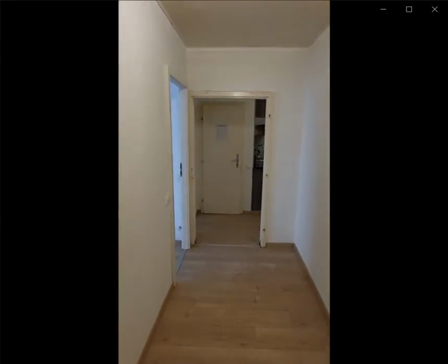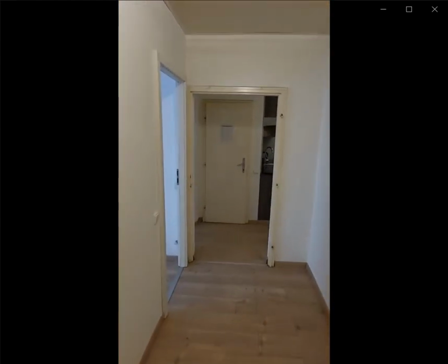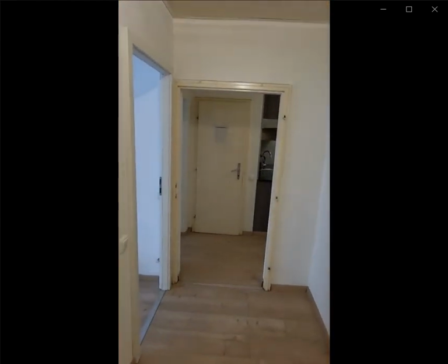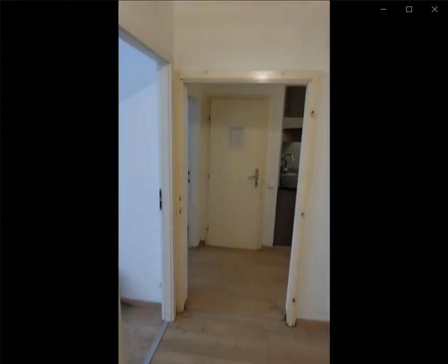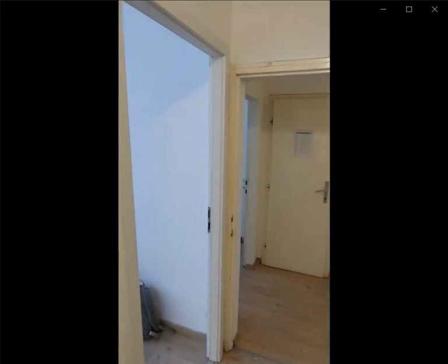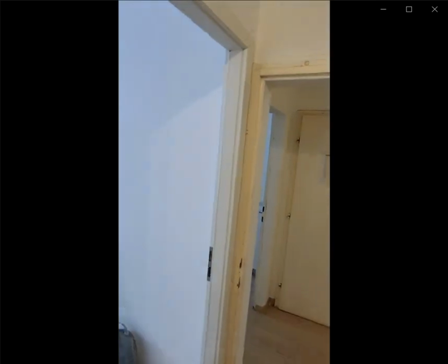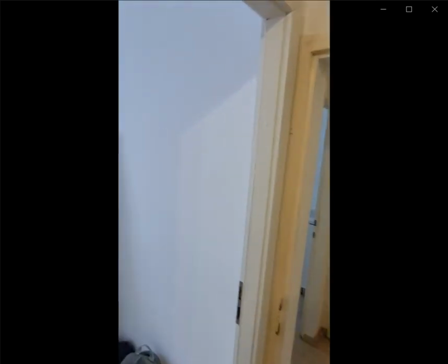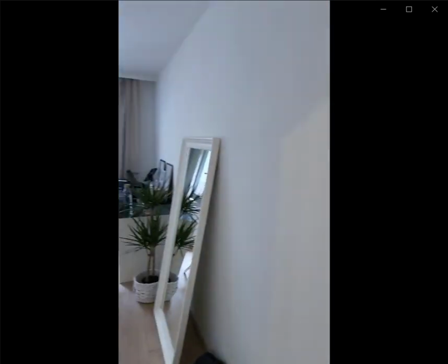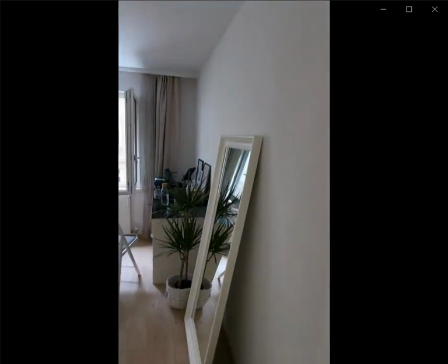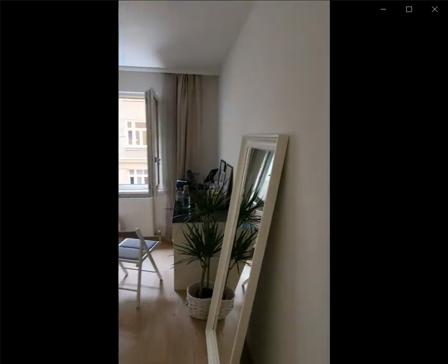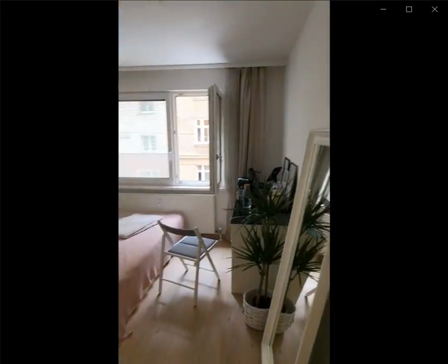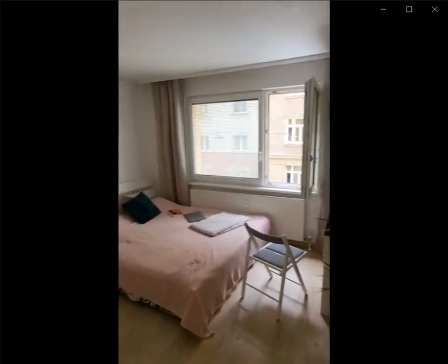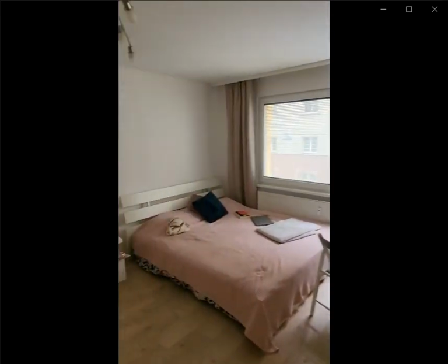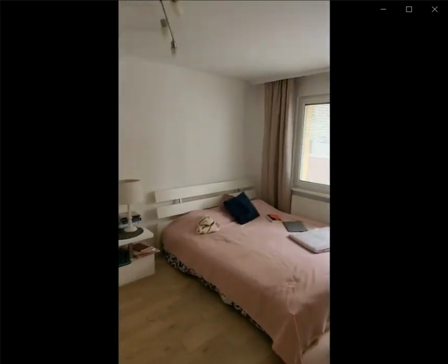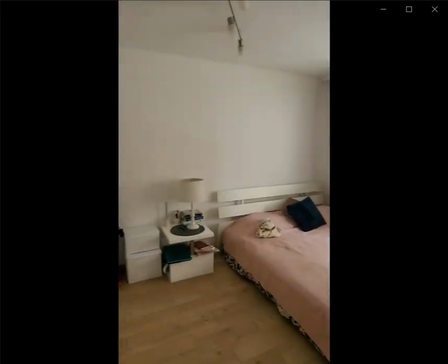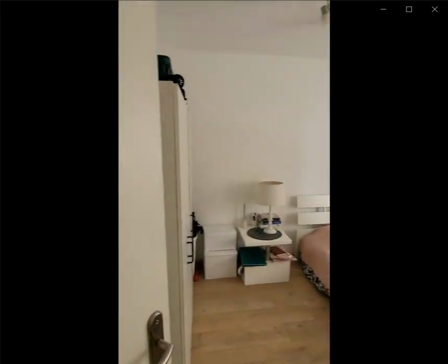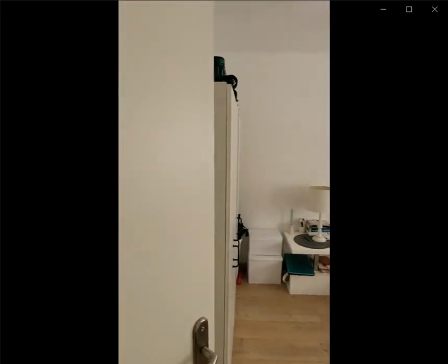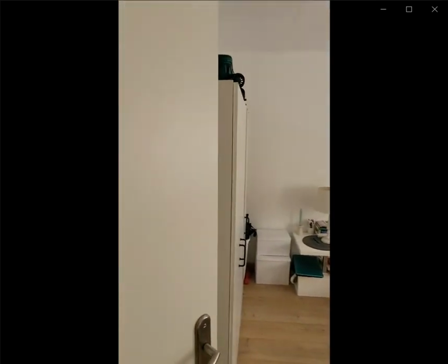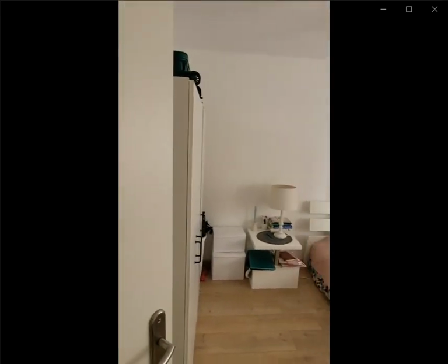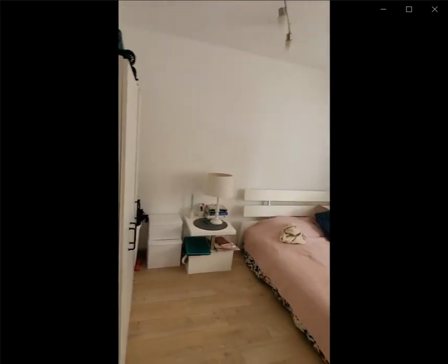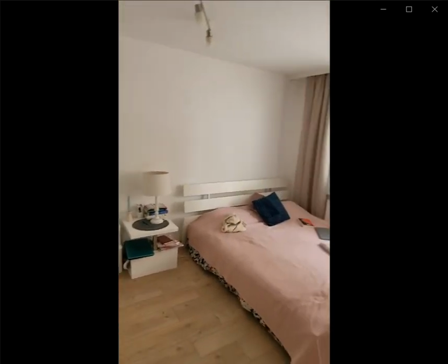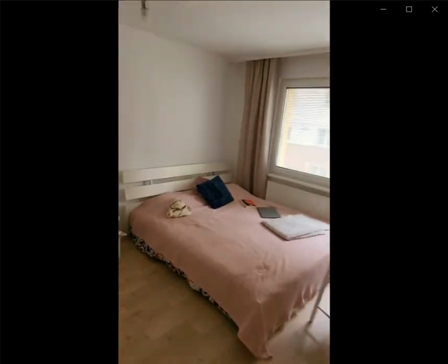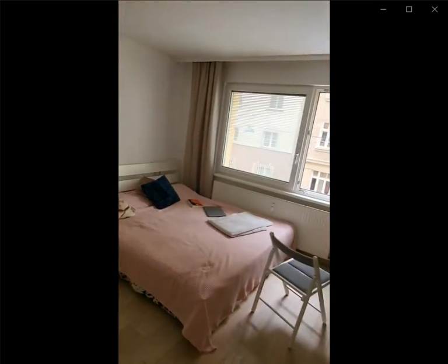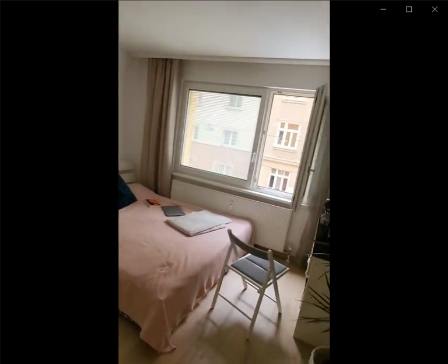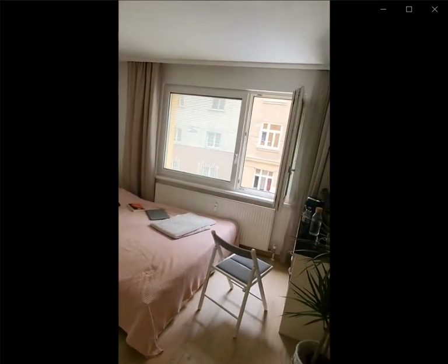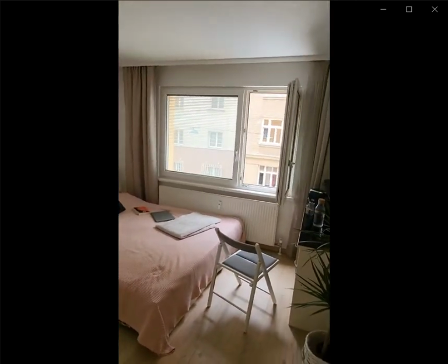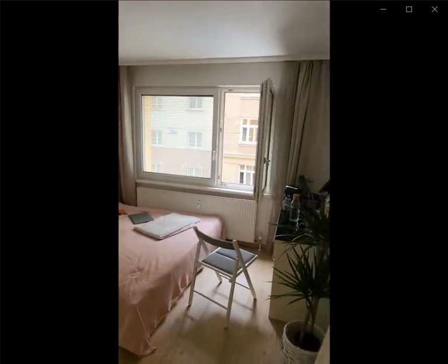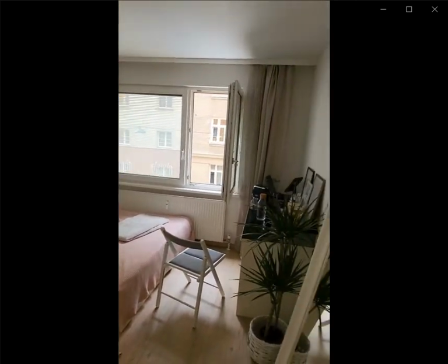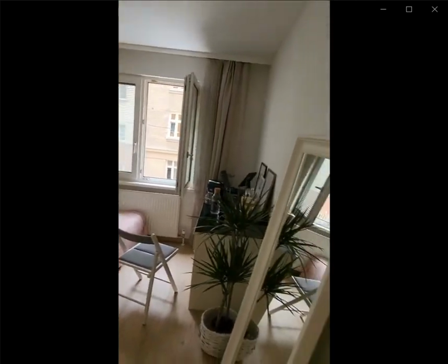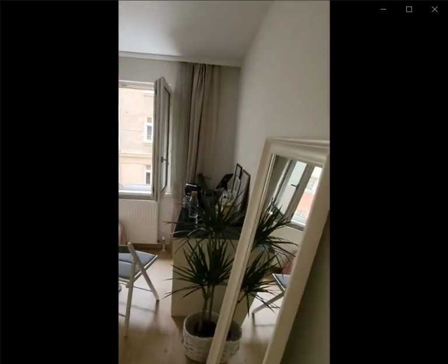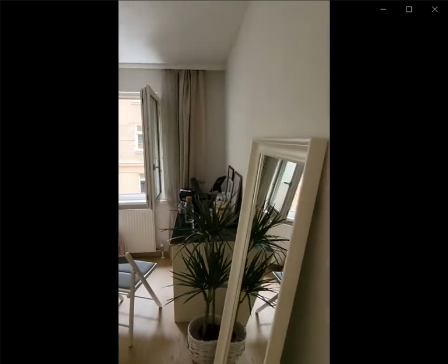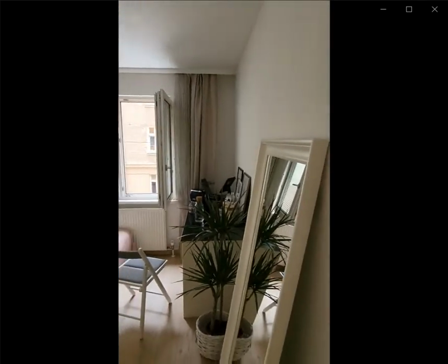If you continue down this hallway over here to the left, you have another room with the double bed, desk, closet space, nightstand and windows looking into the street area.